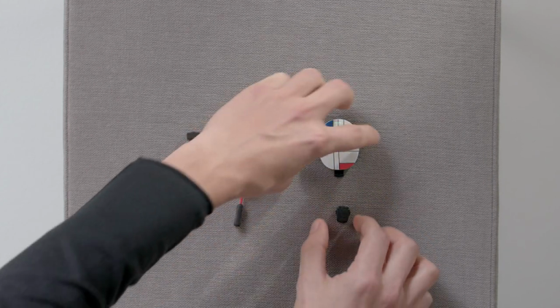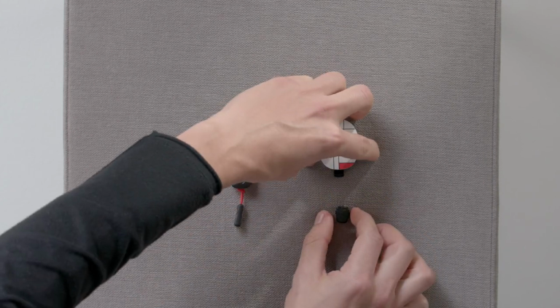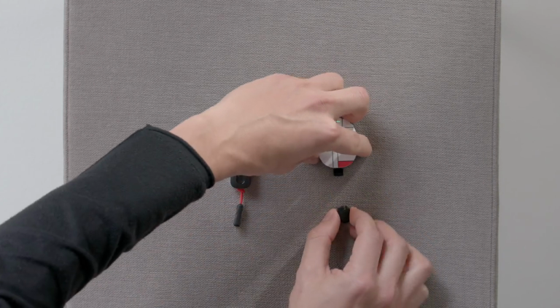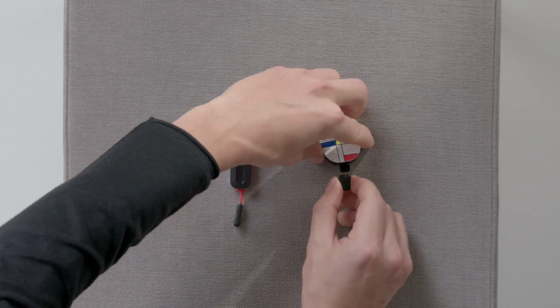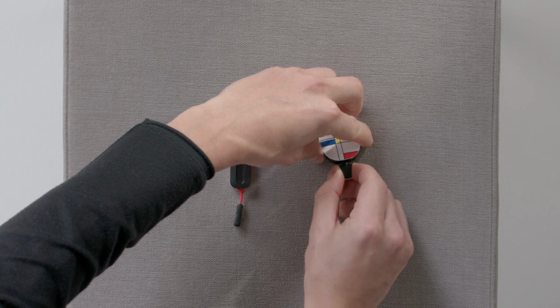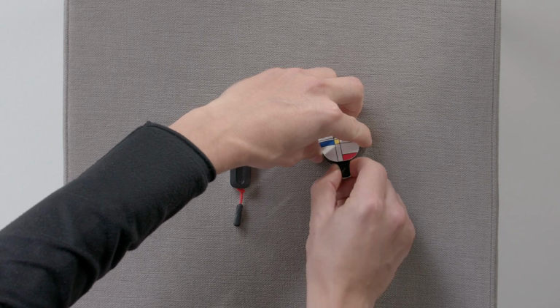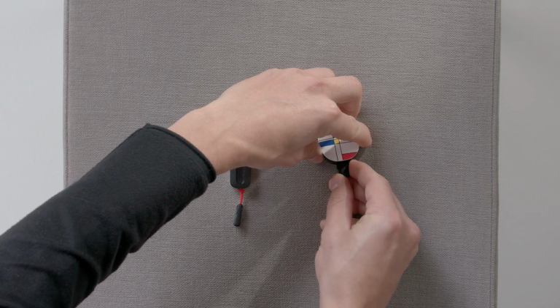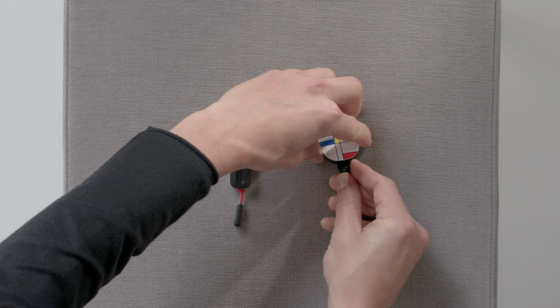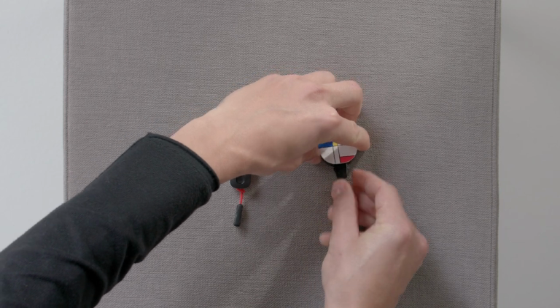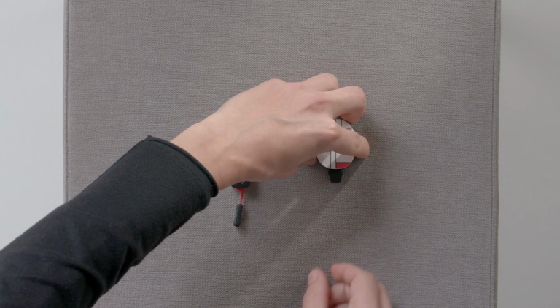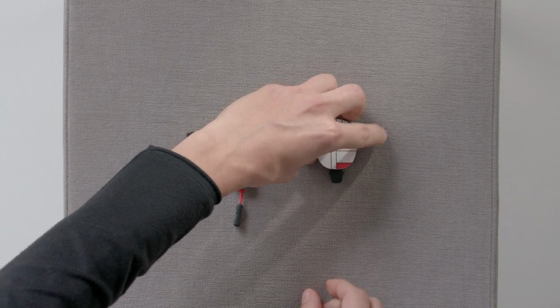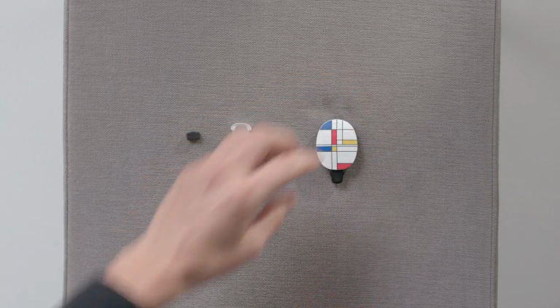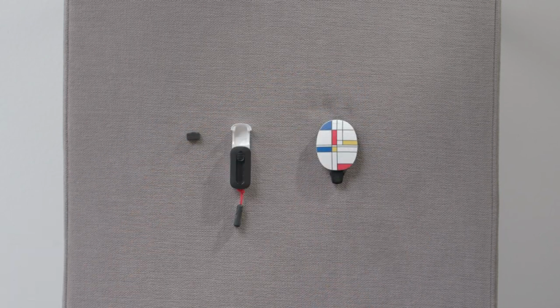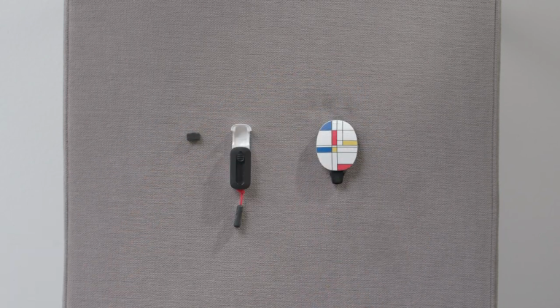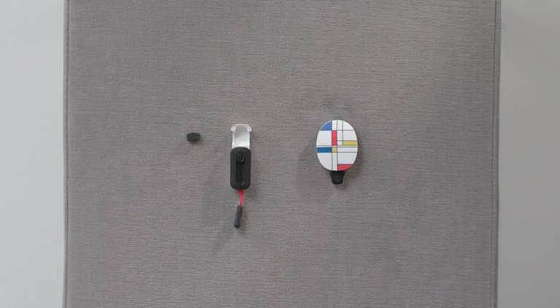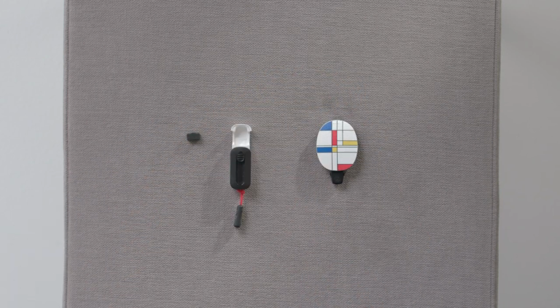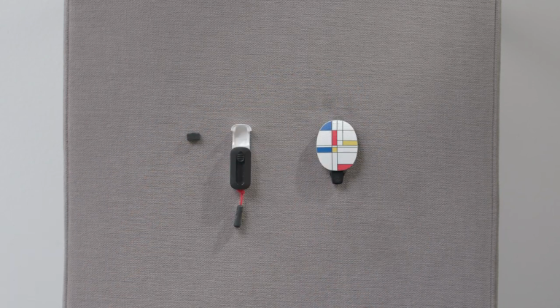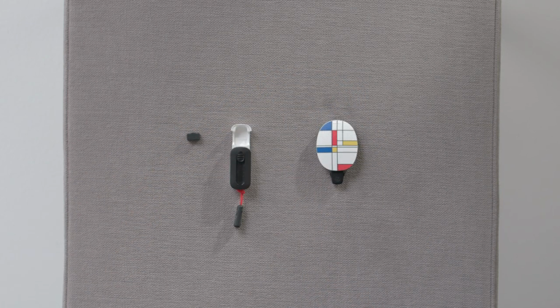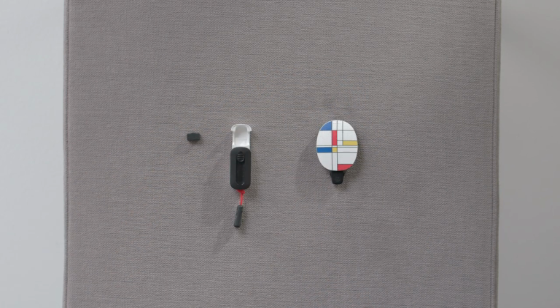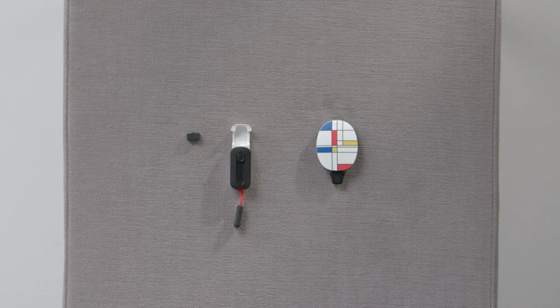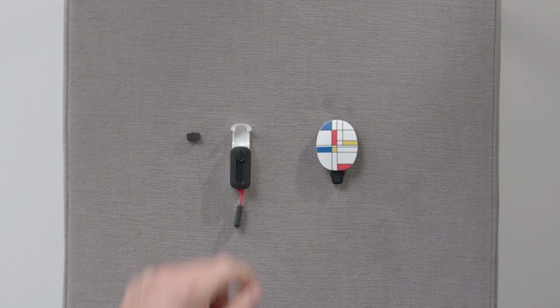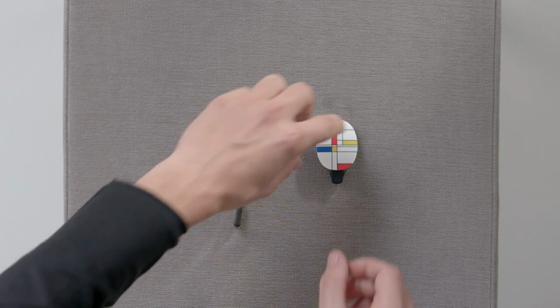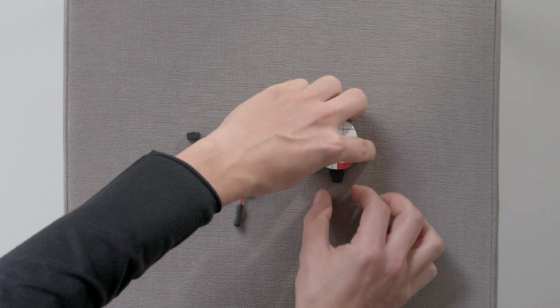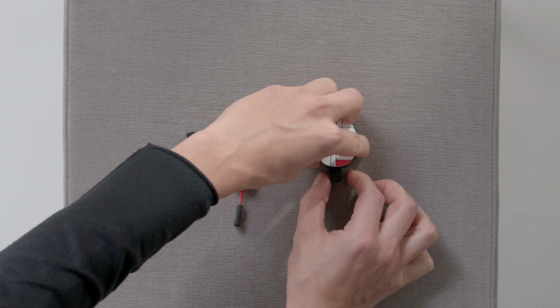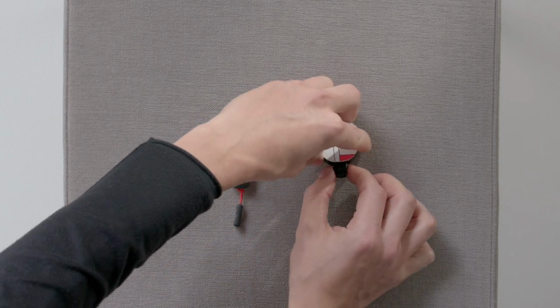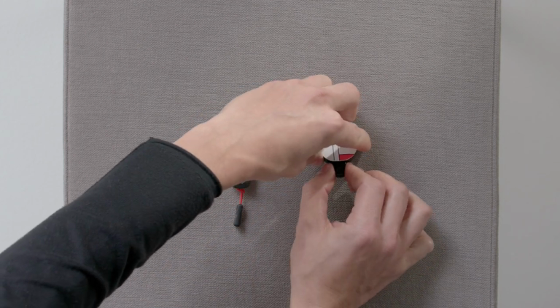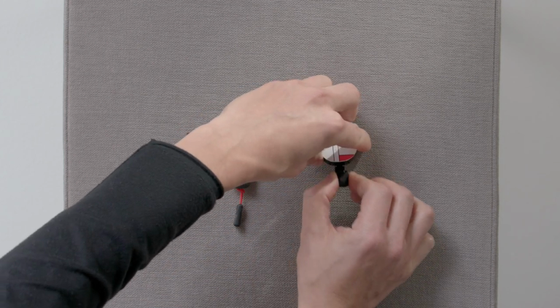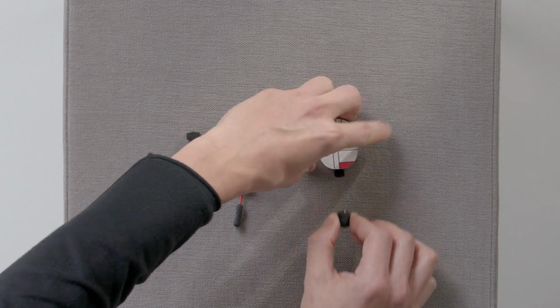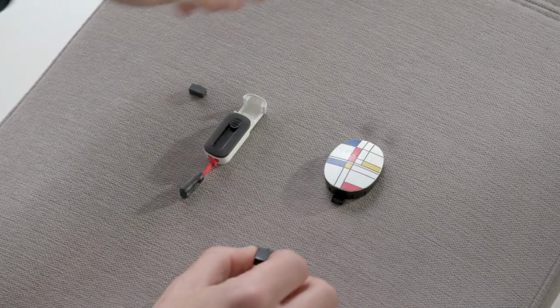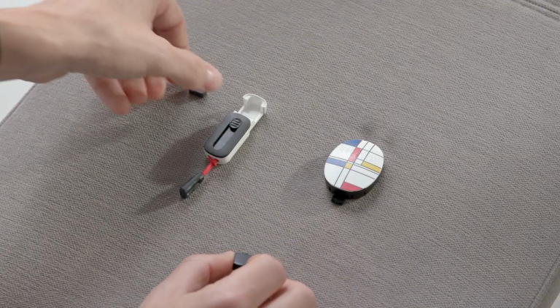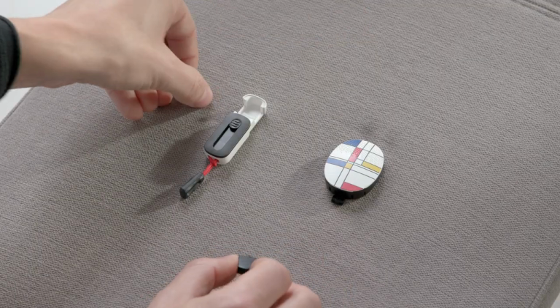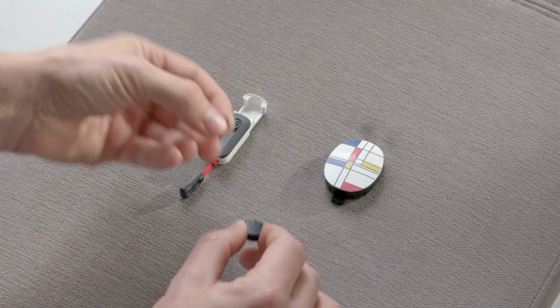RONDO3 will now automatically pick up the signal from the hearing loop or neck loop. To deactivate the telecoil function, remove the telecoil adapter from the audio processor.